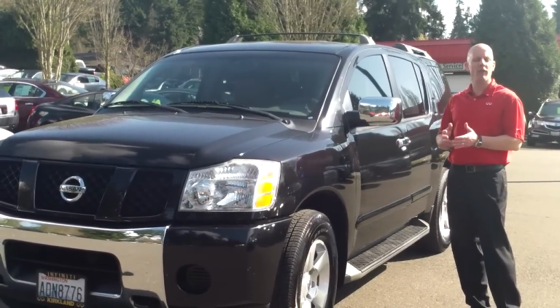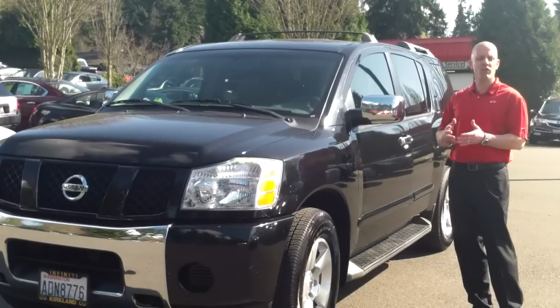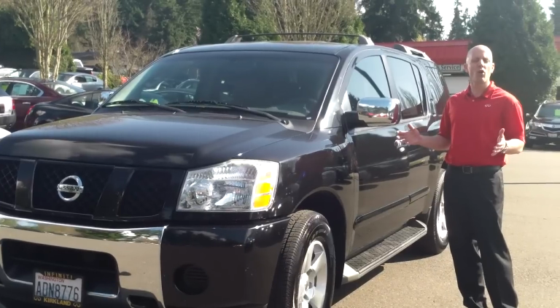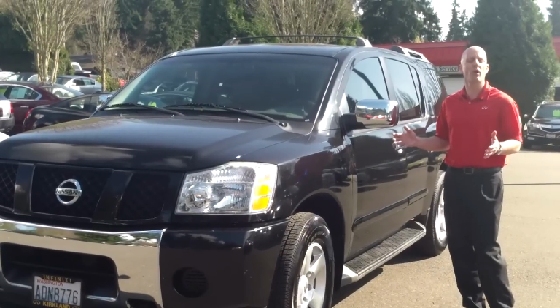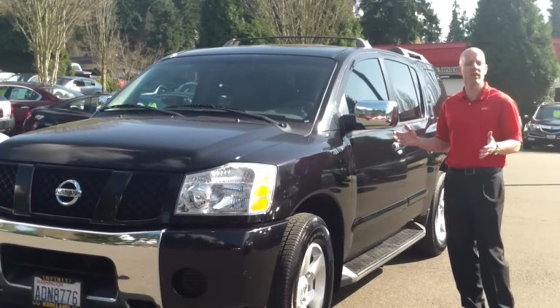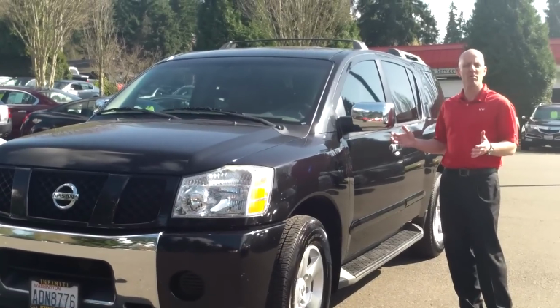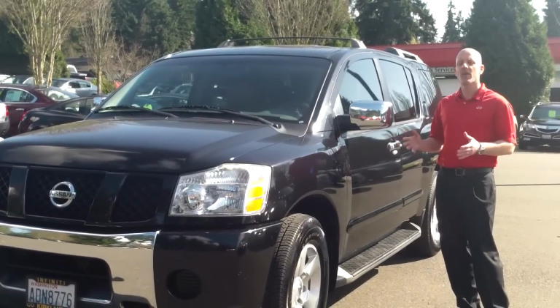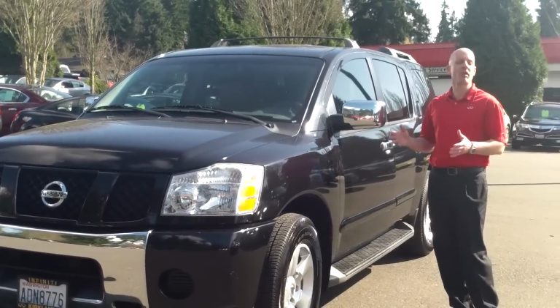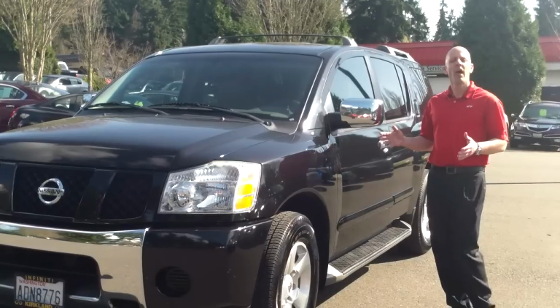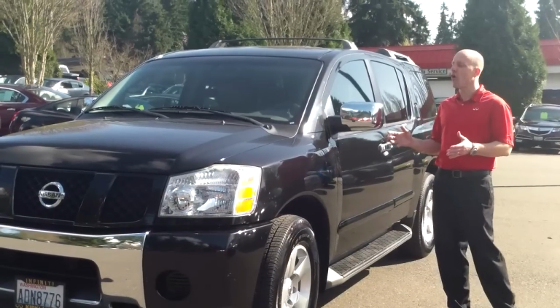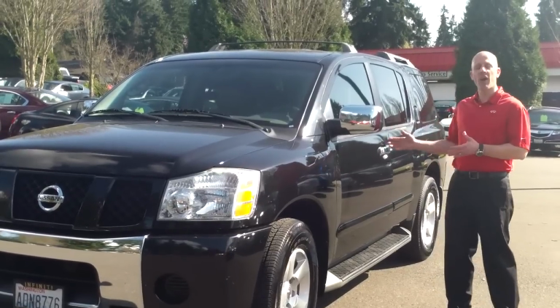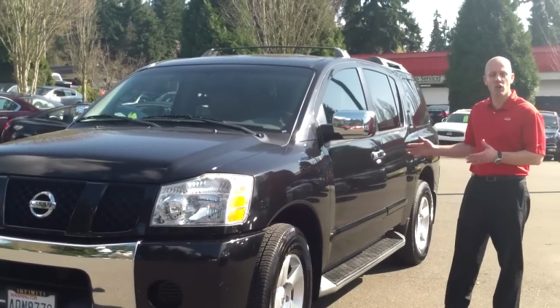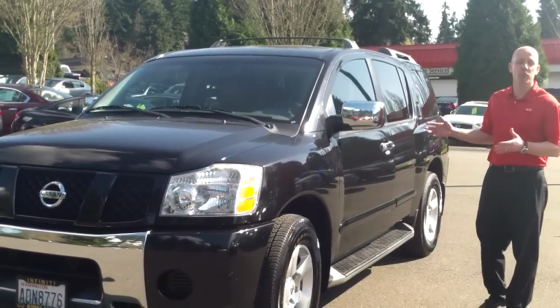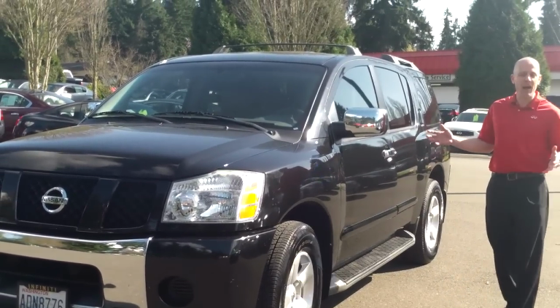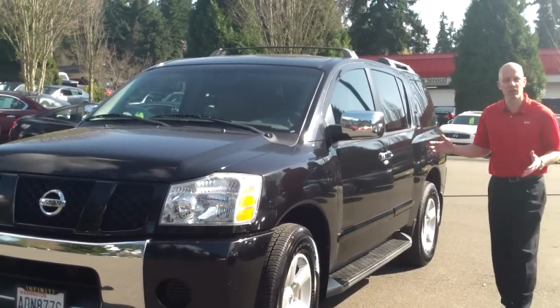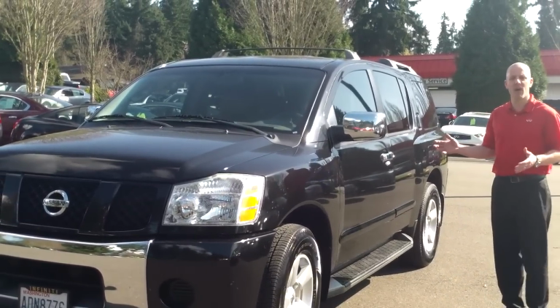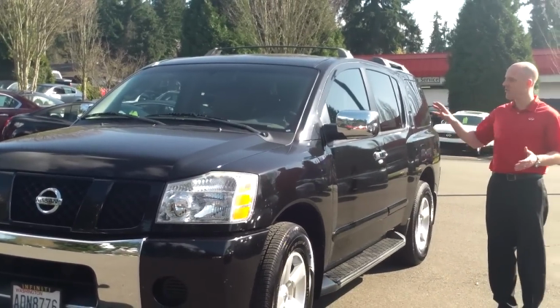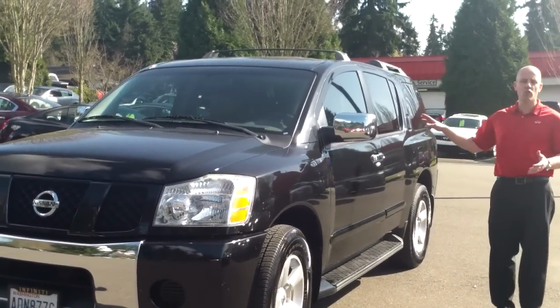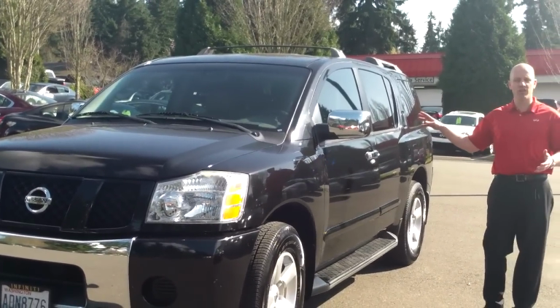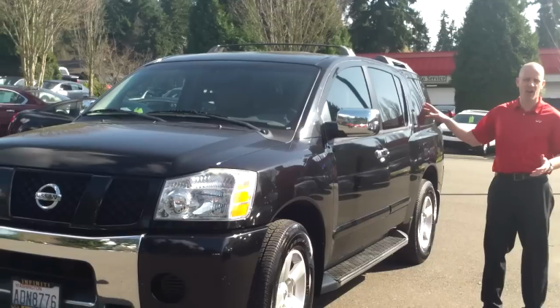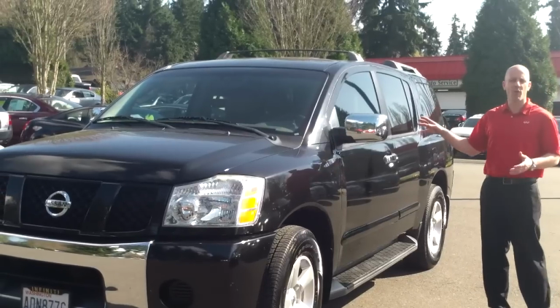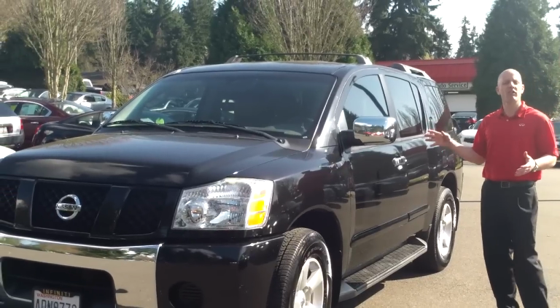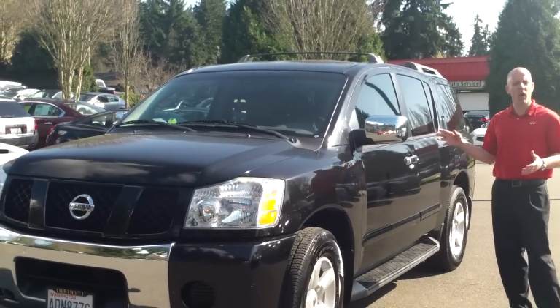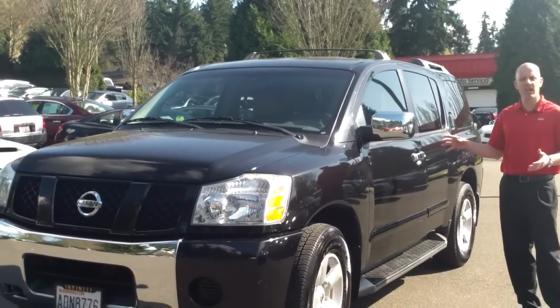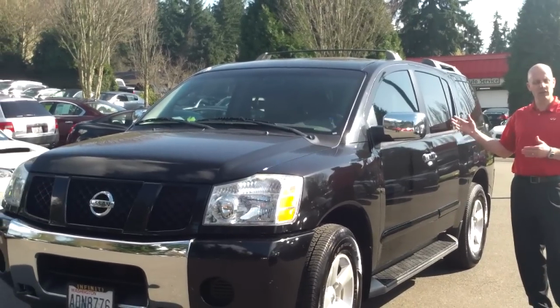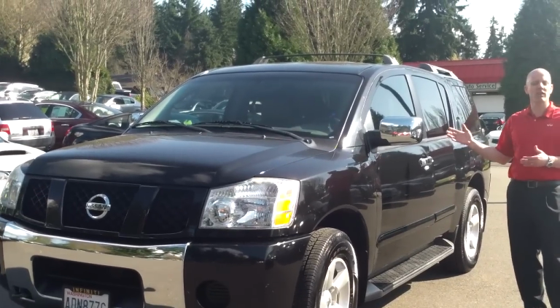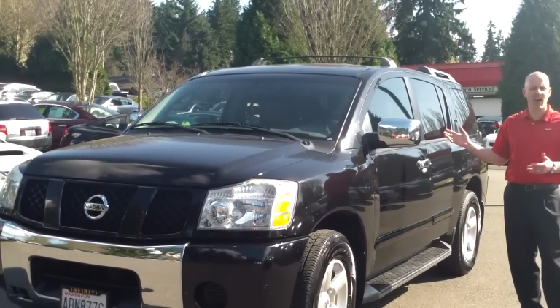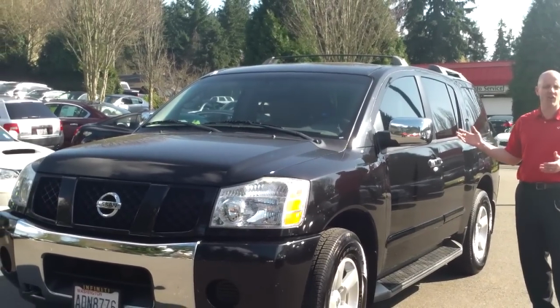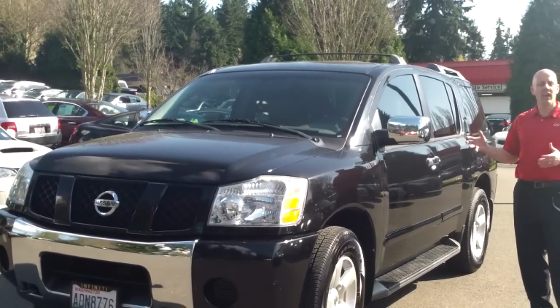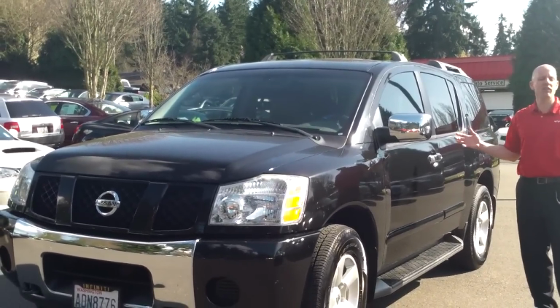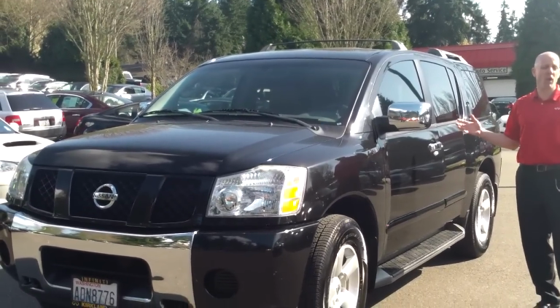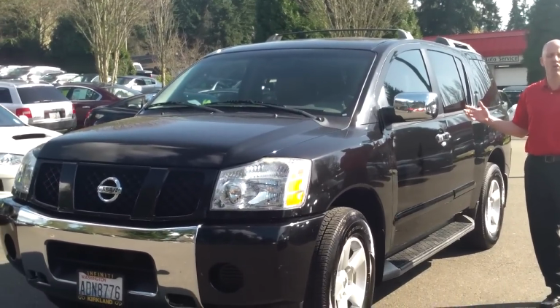It doesn't matter if you drive a new one, an old one, or whatever the case may be — they're just simple. It's very good looking. It's black, which looks dynamite. It has a nice neutral interior that resists a lot of wear and tear, and when you take a look at the inside of this car, it is just like brand new.